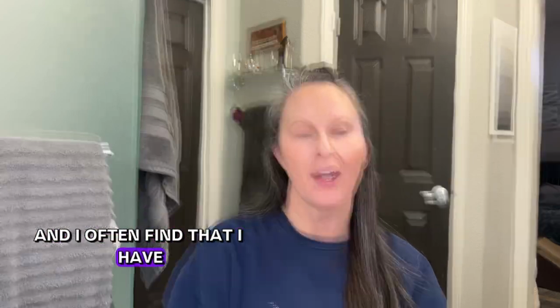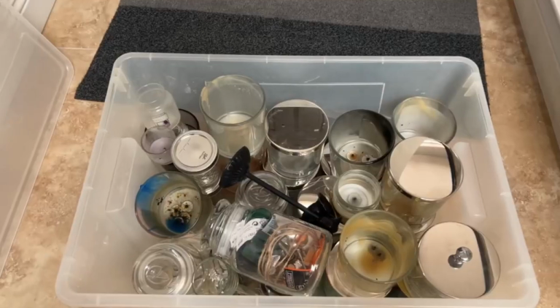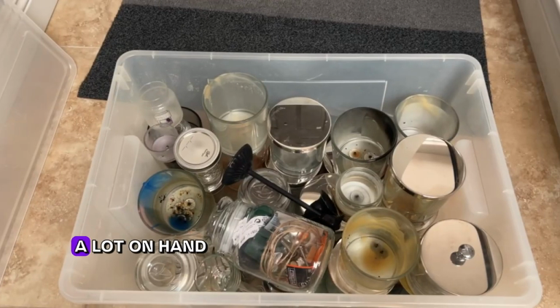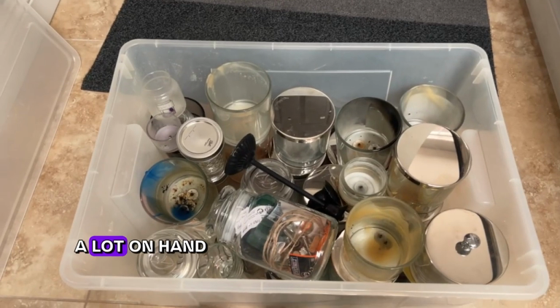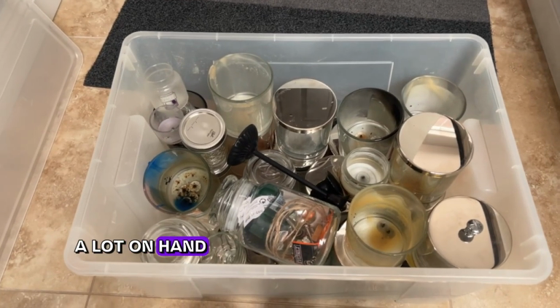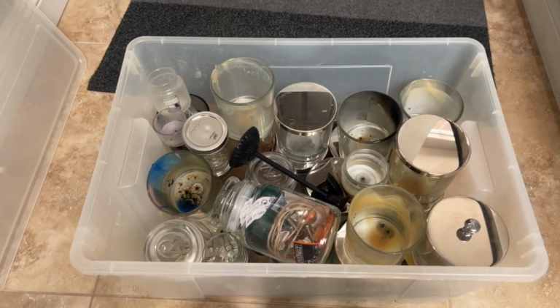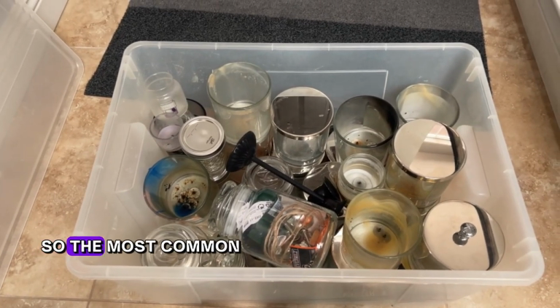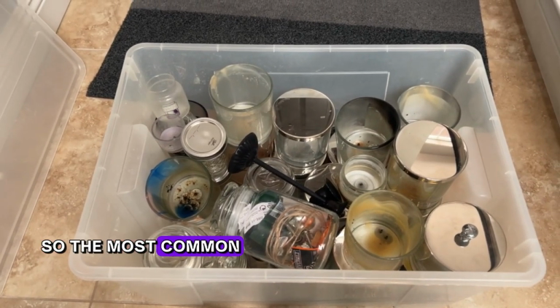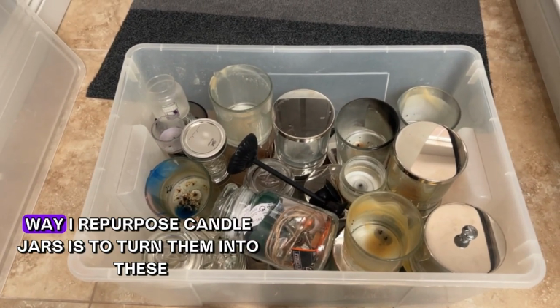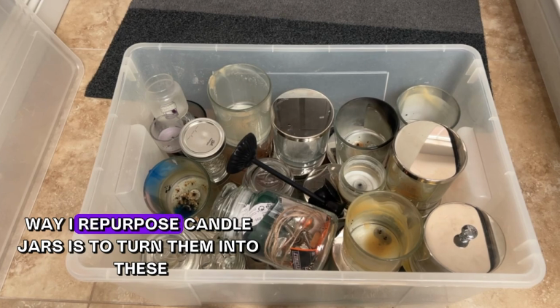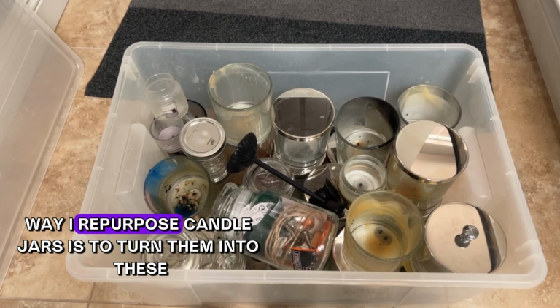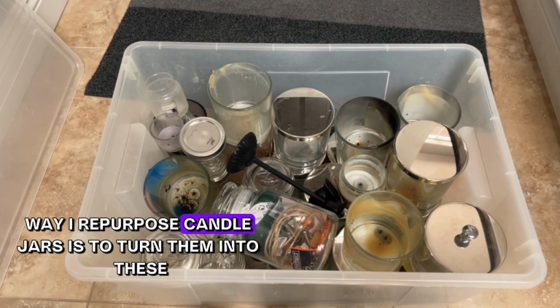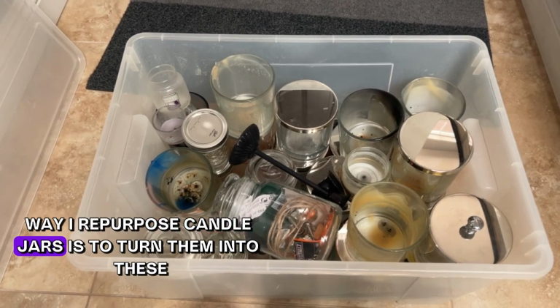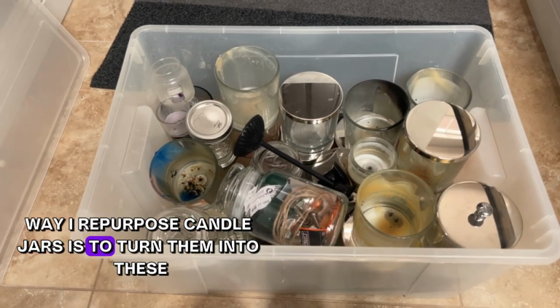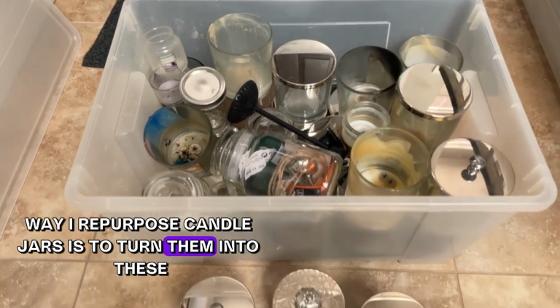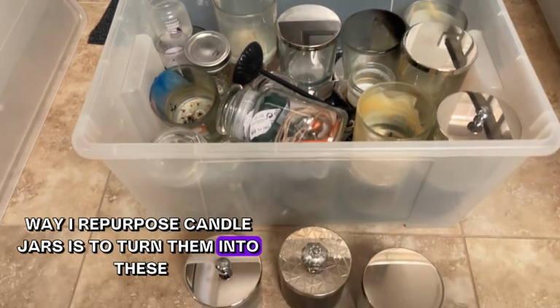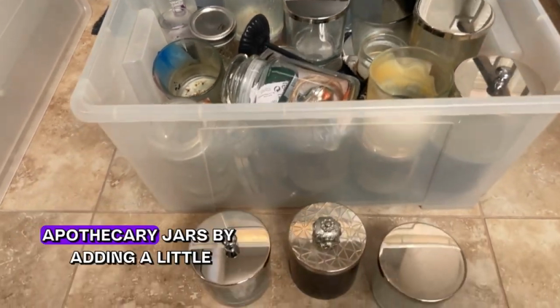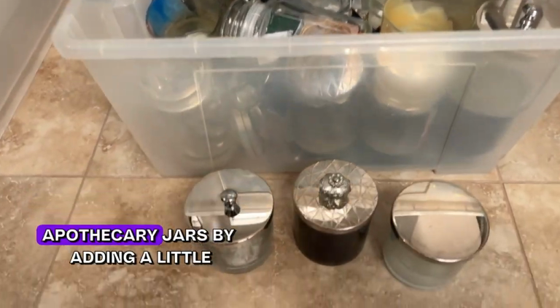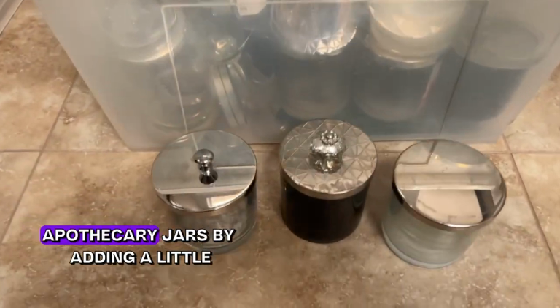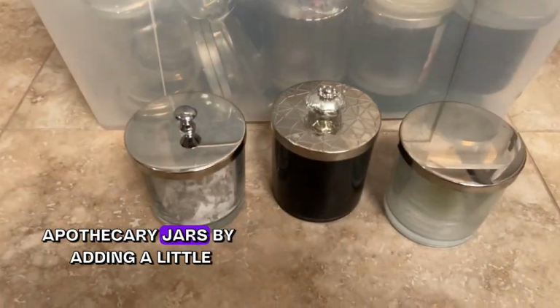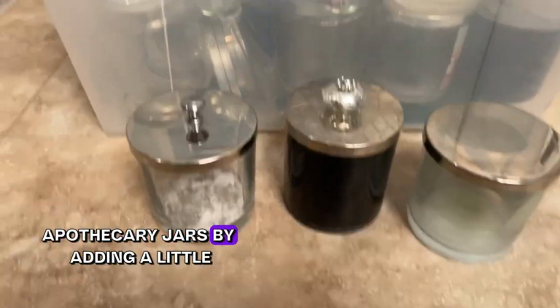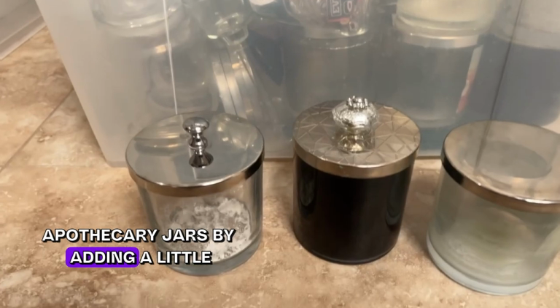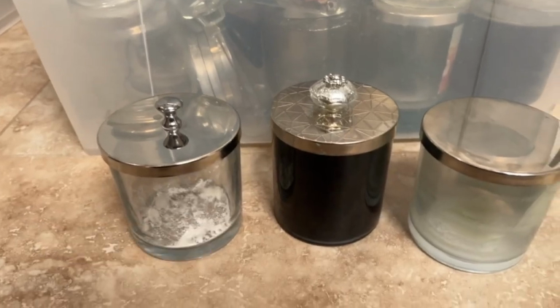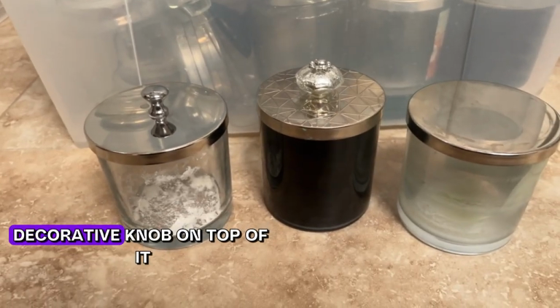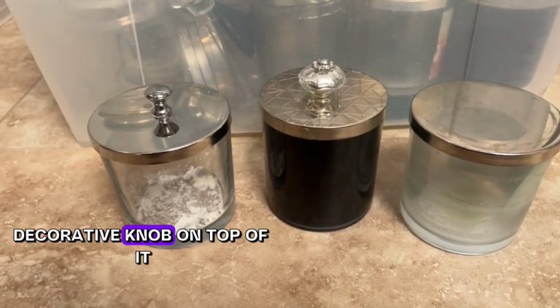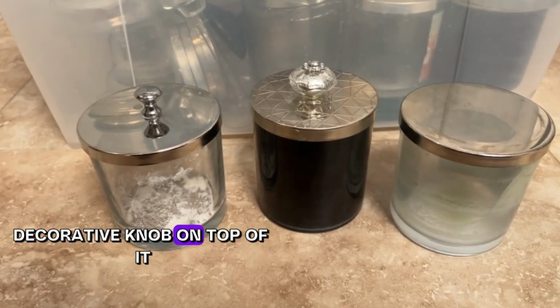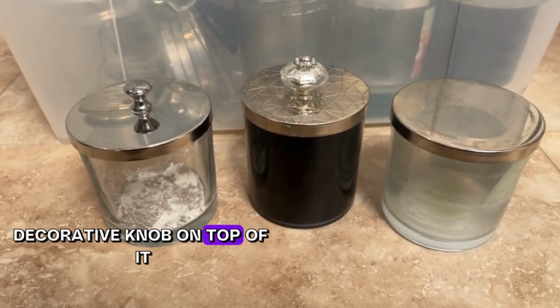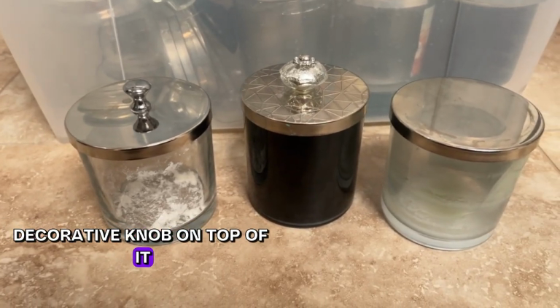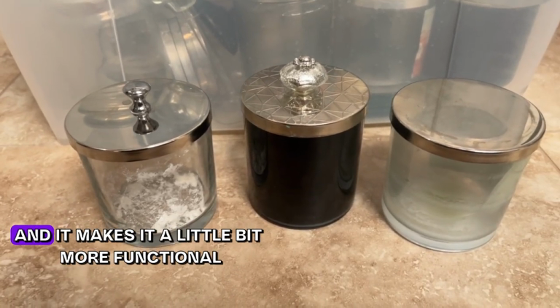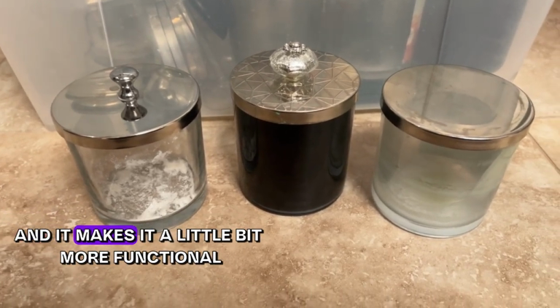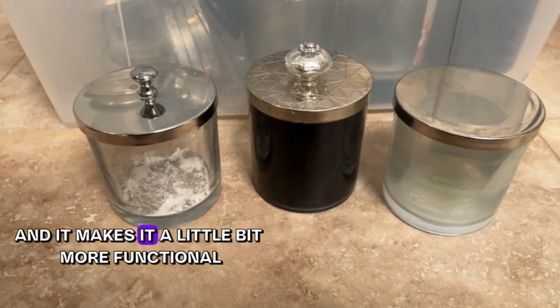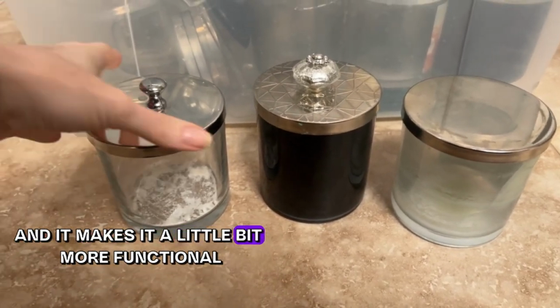The most common way I repurpose candle jars is to turn them into apothecary jars by adding a little decorative knob on top, which makes them a bit more functional as a jar with a lid that can be removed.